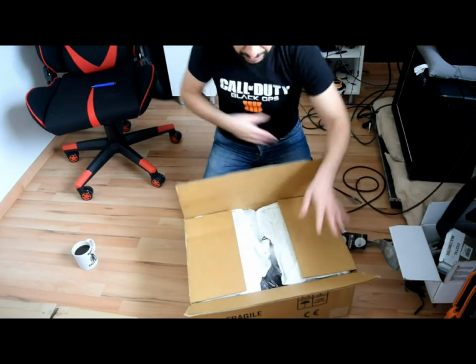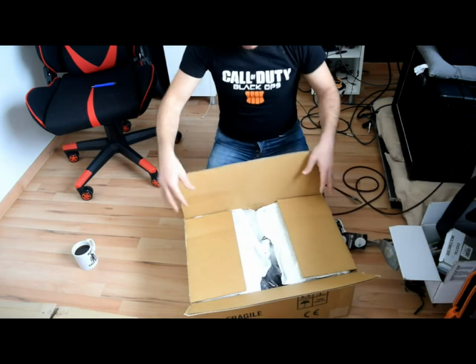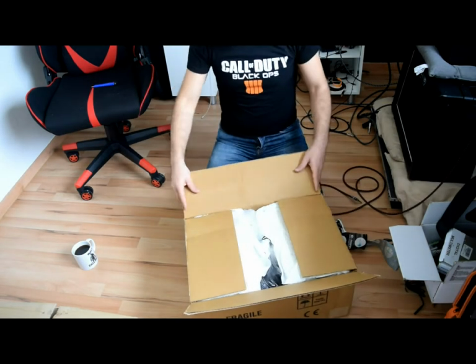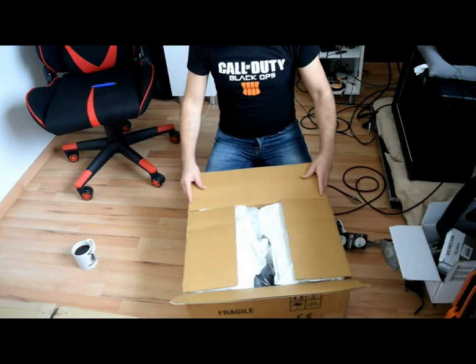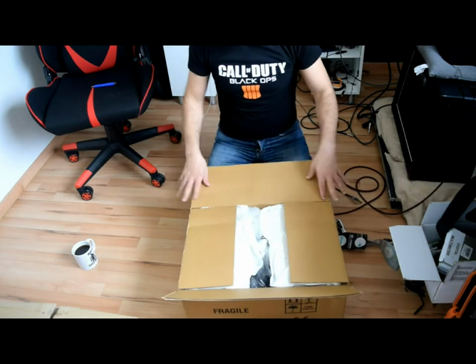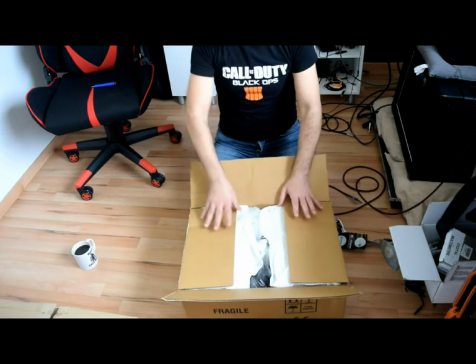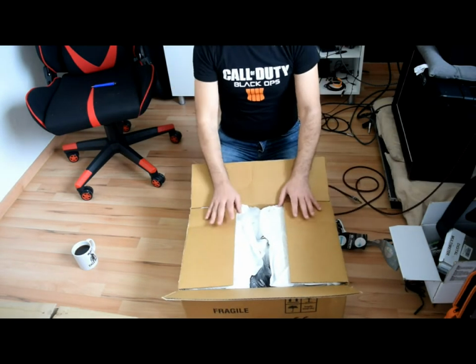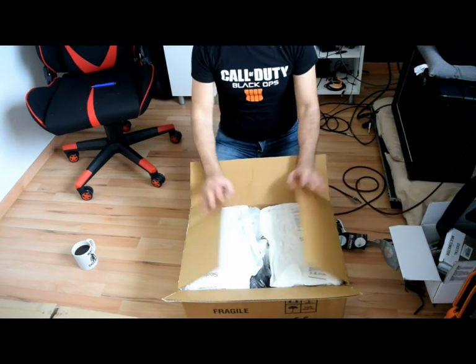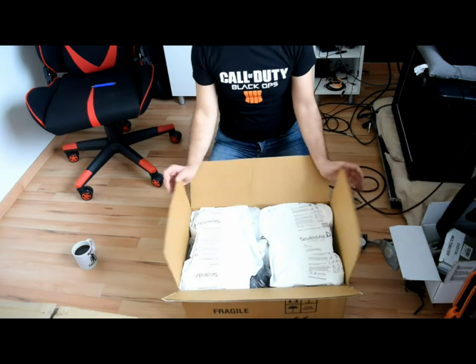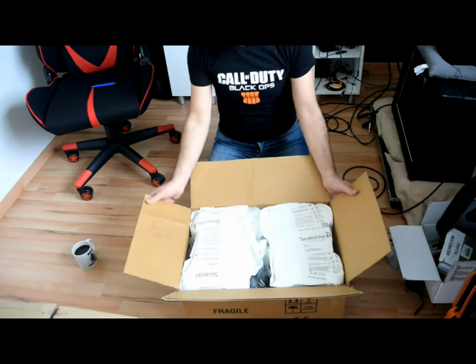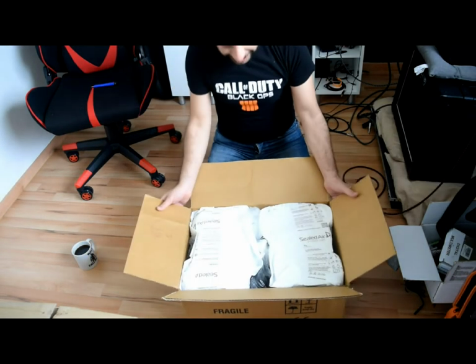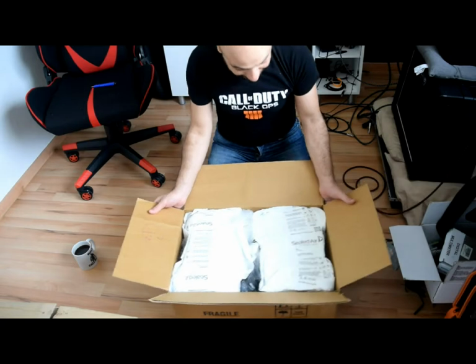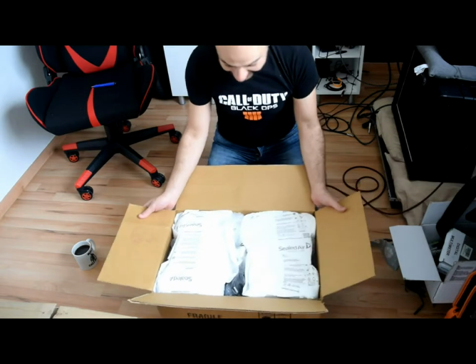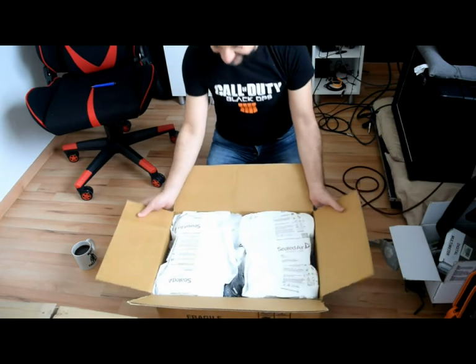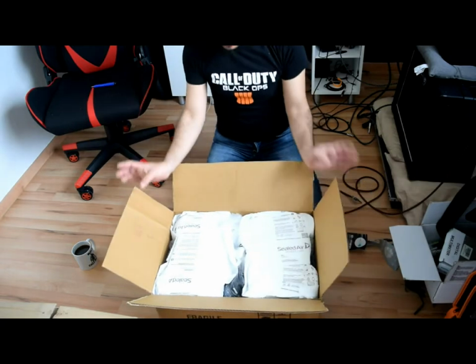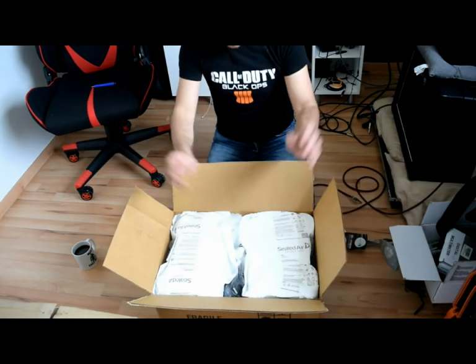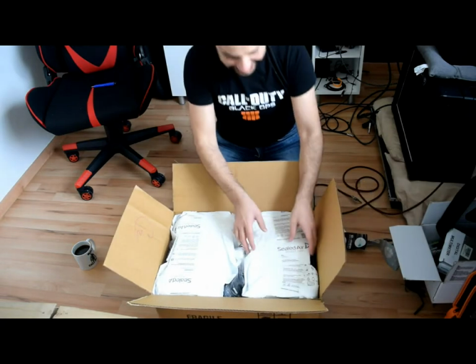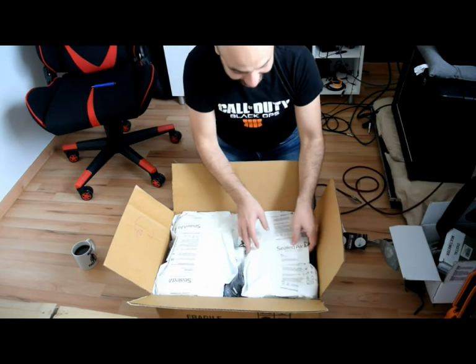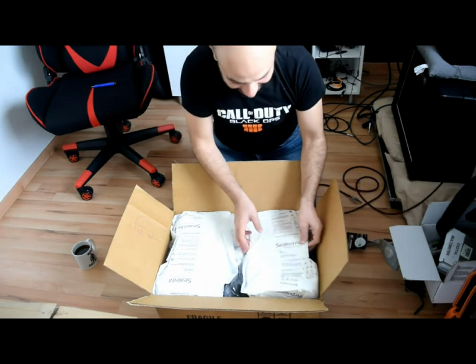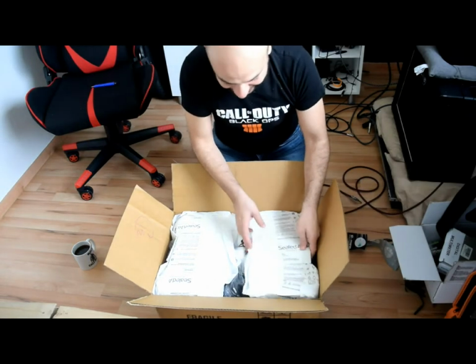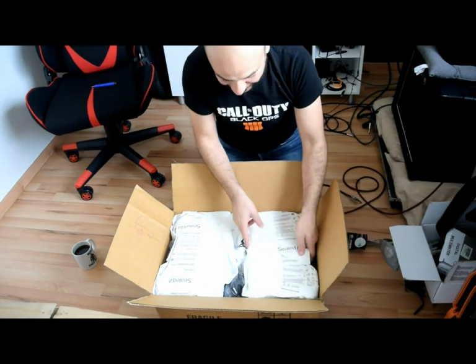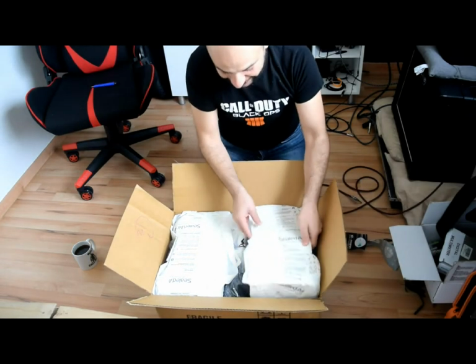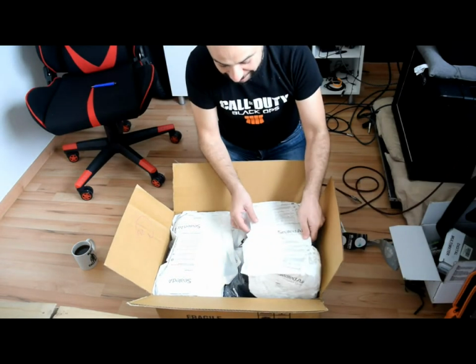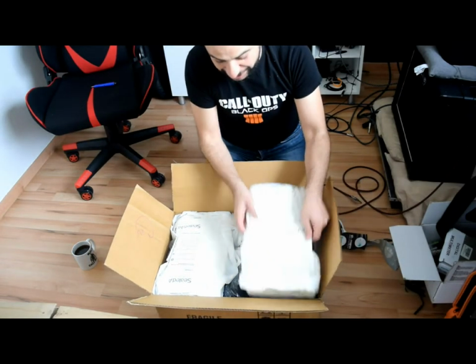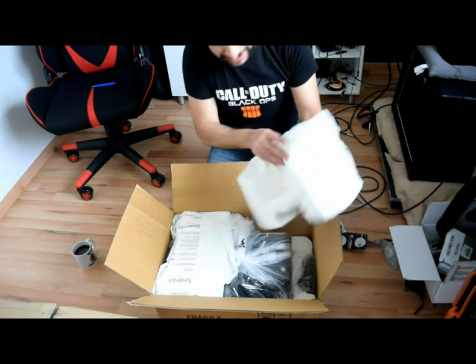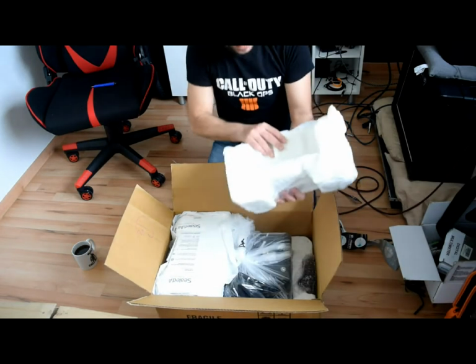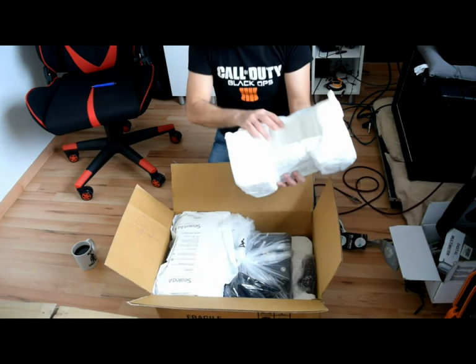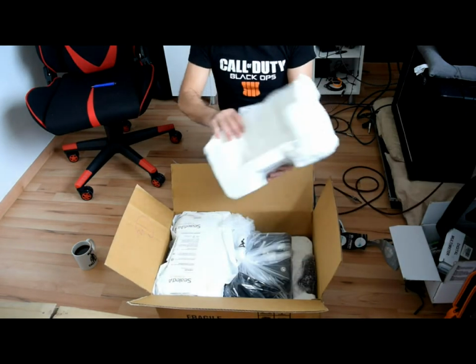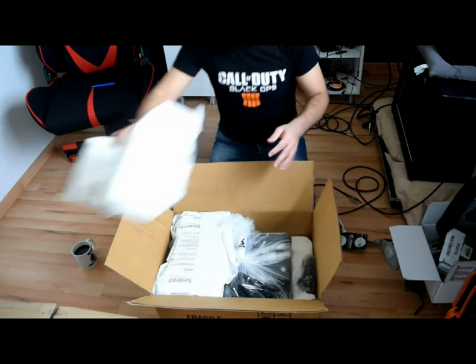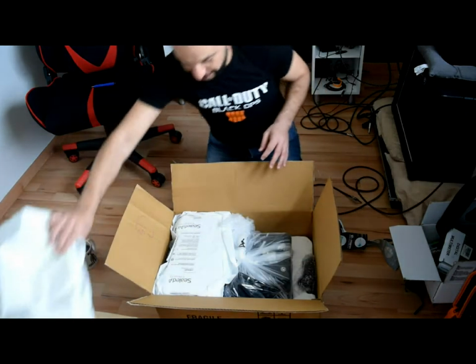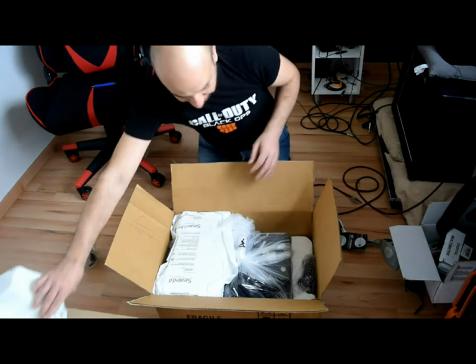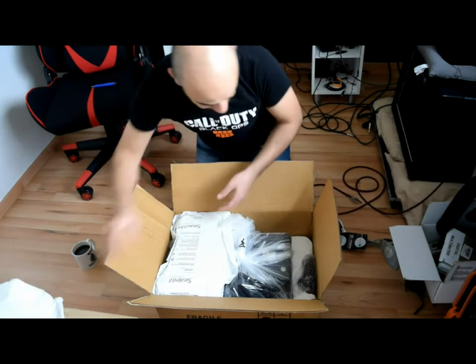One of the happy moments in my life is to let this out actually. Protect the phones.